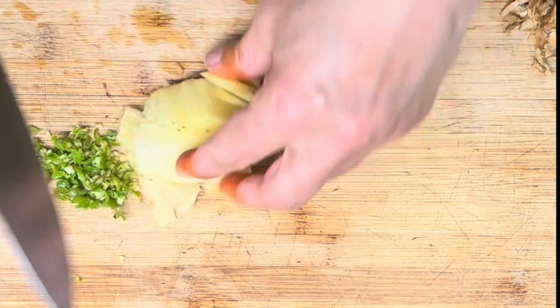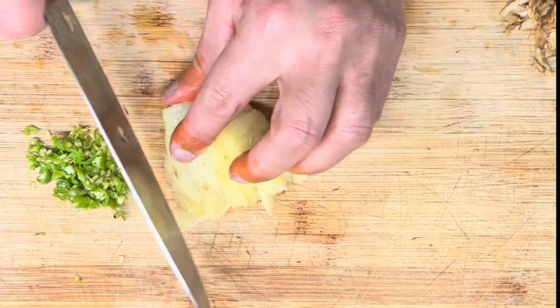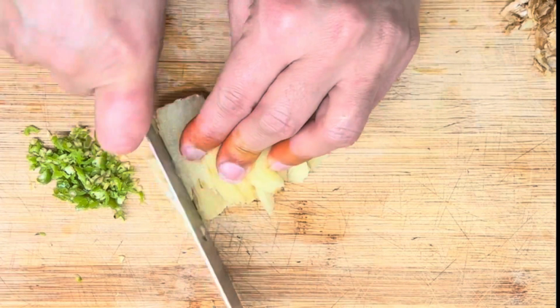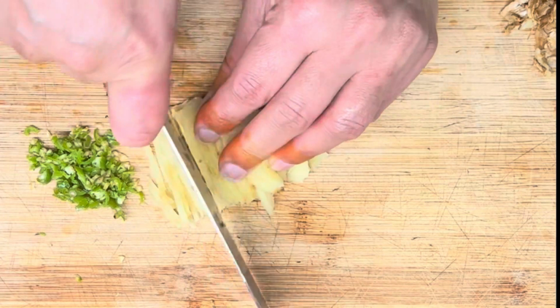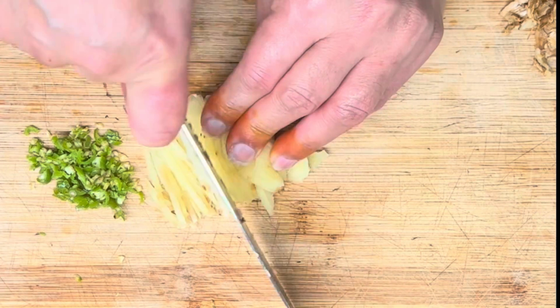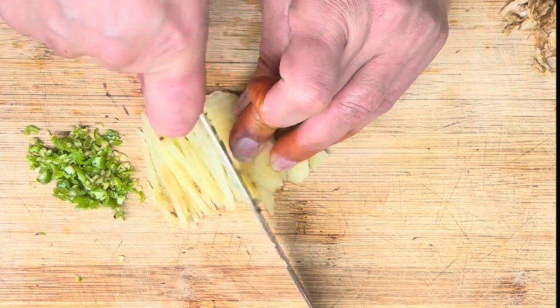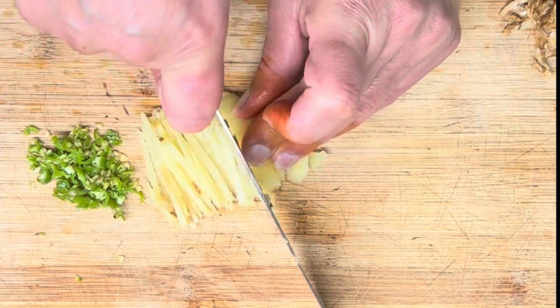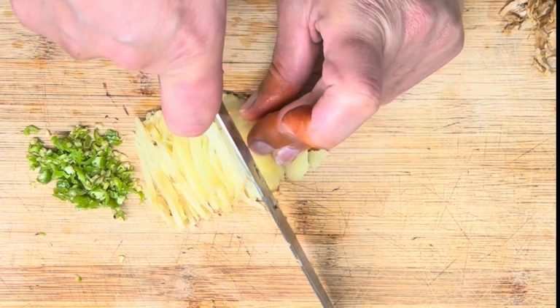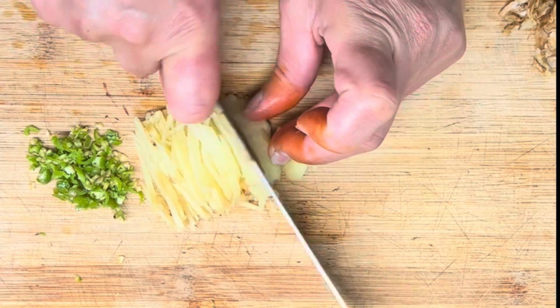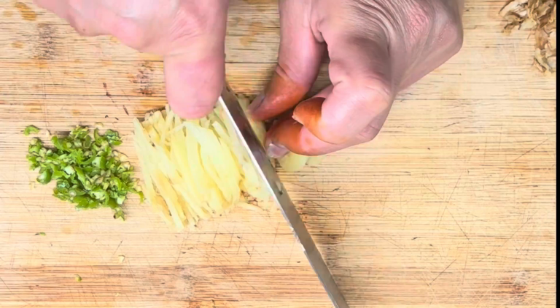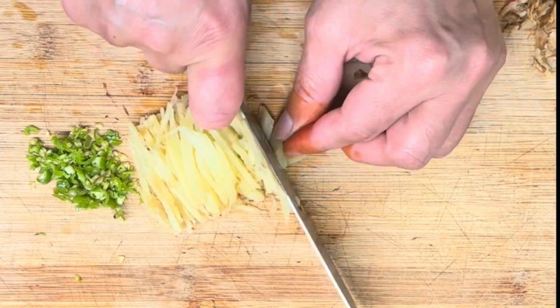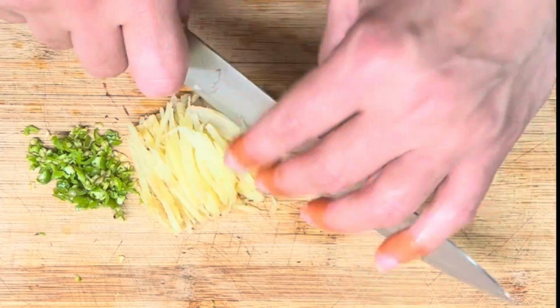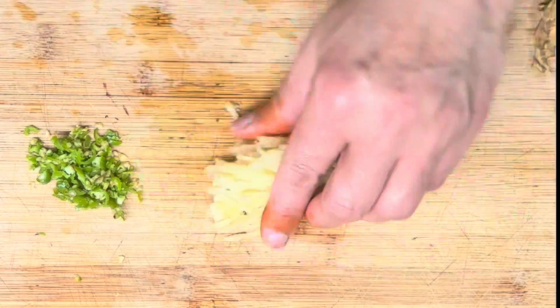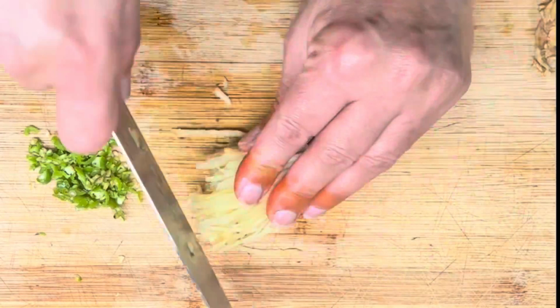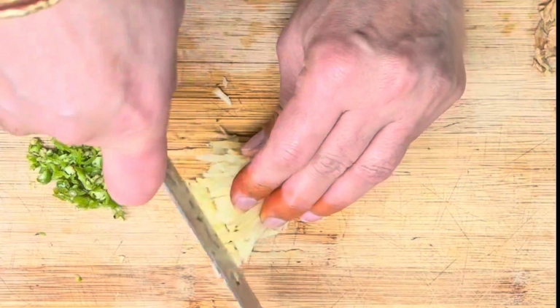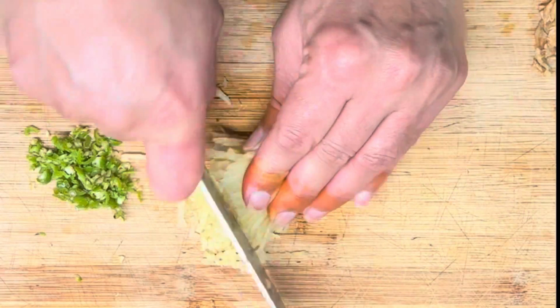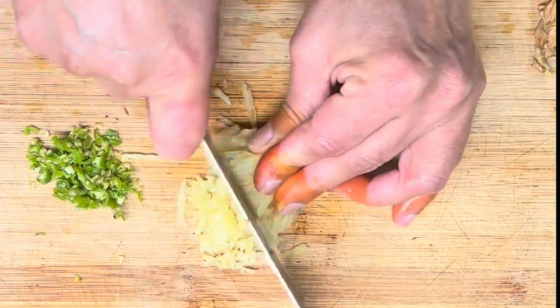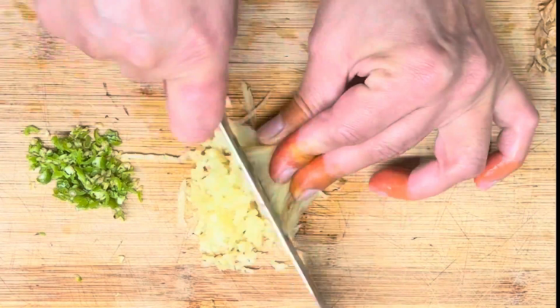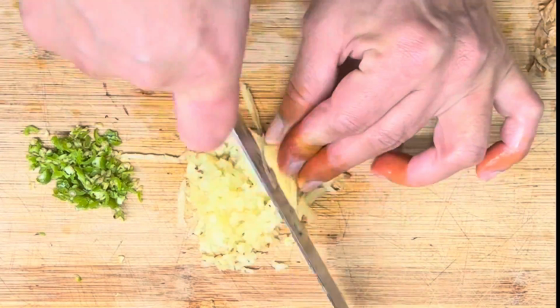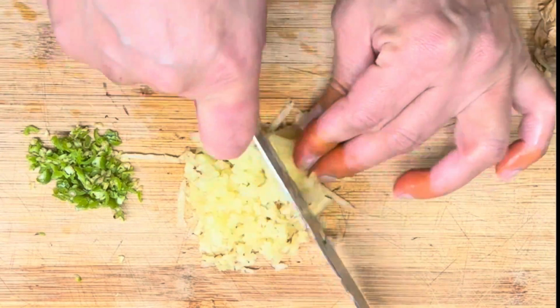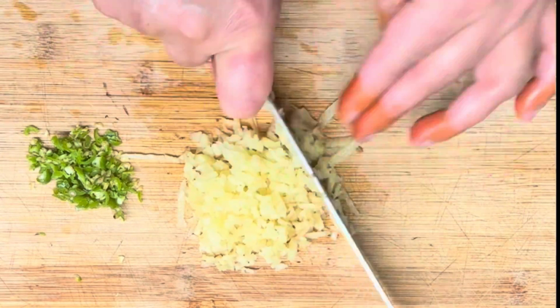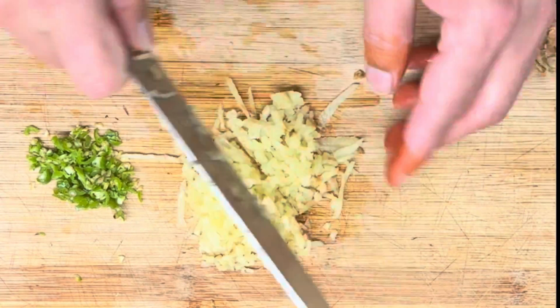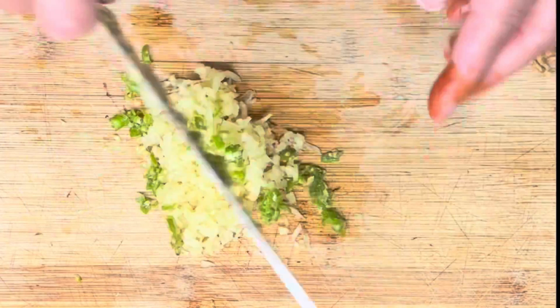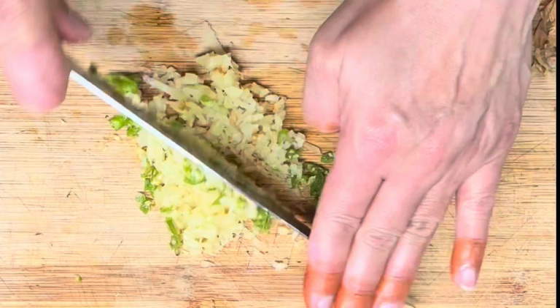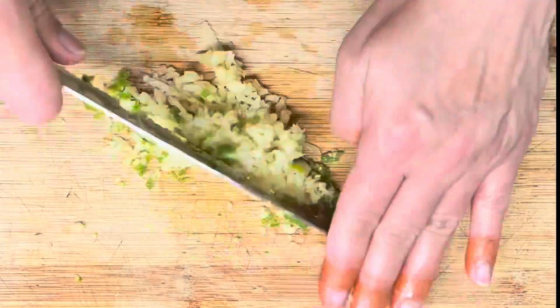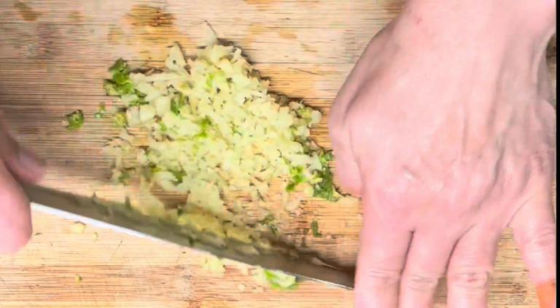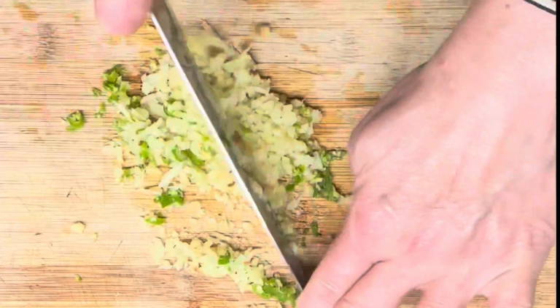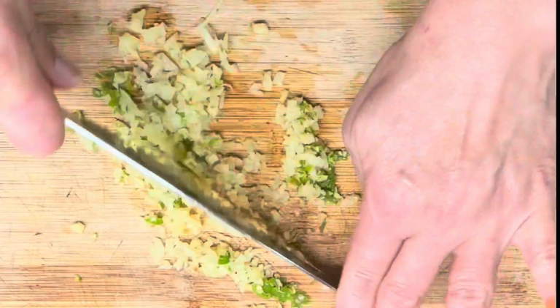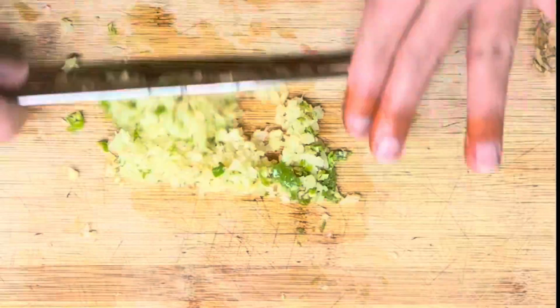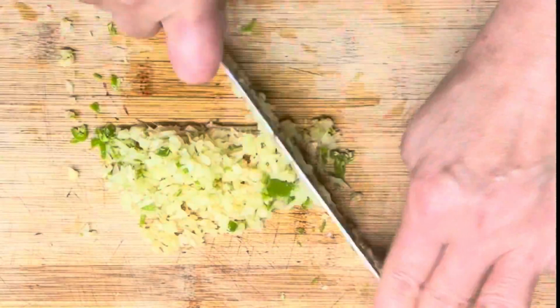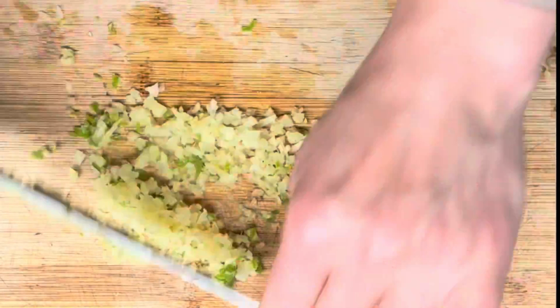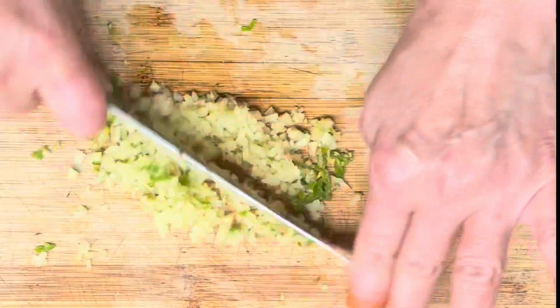Take the florets of a small cauliflower. You can either blanch them by dipping them in boiling water before rinsing them, or you can use the fresh florets without blanching. I've tried both ways and they both turn out really good.